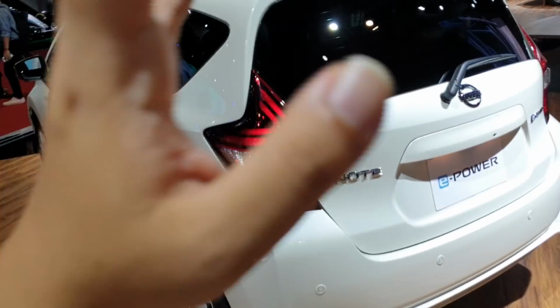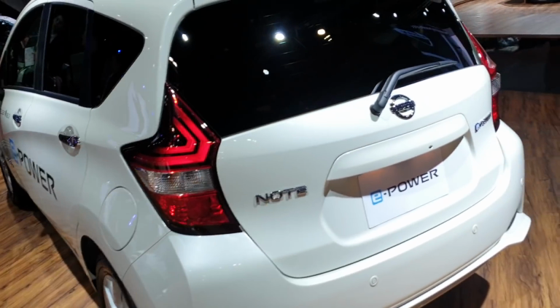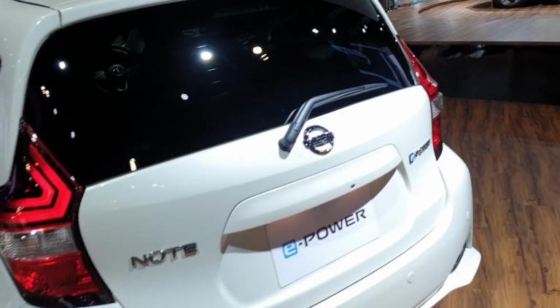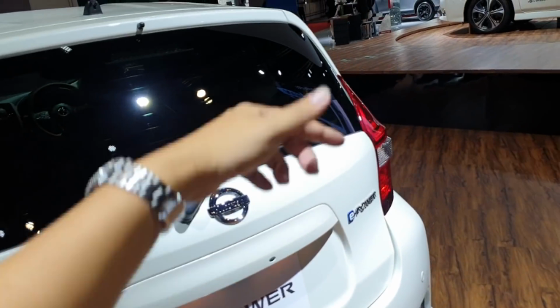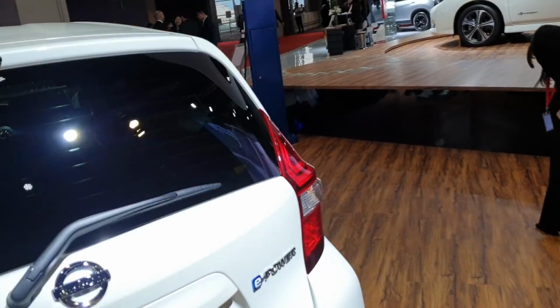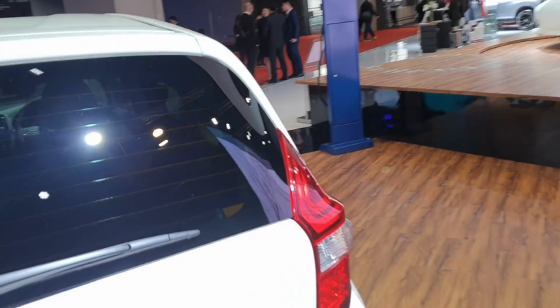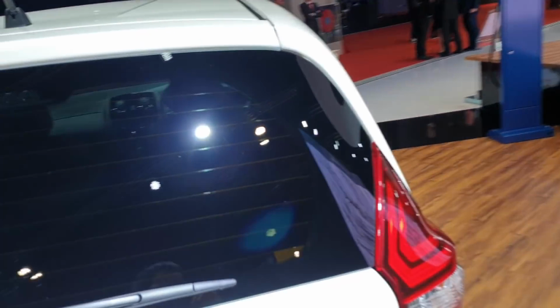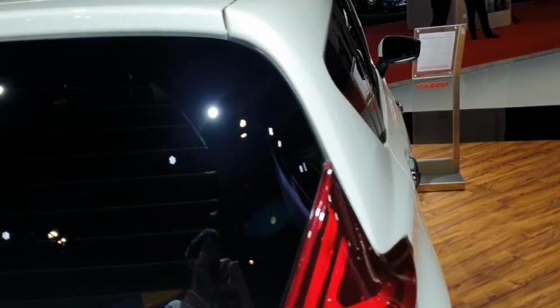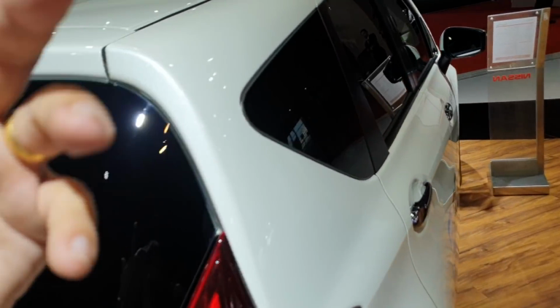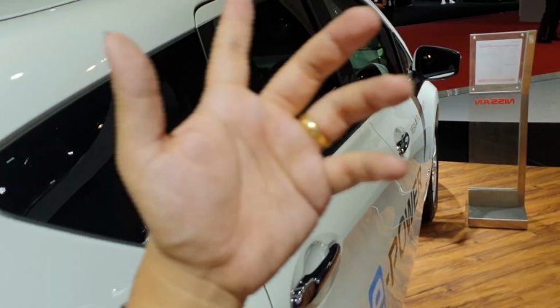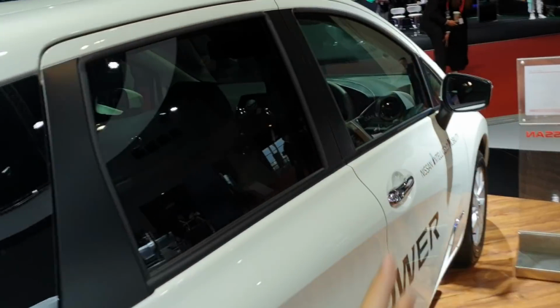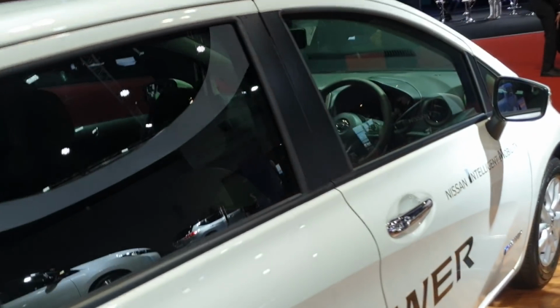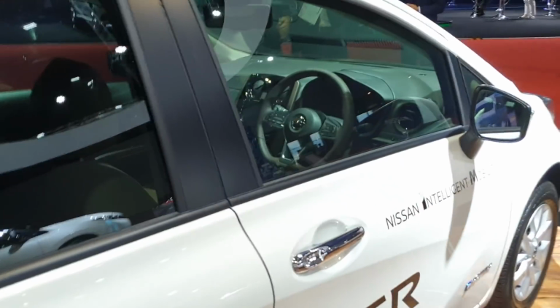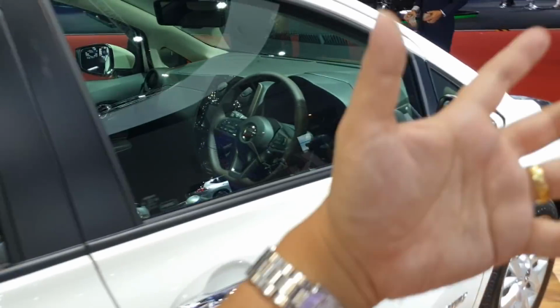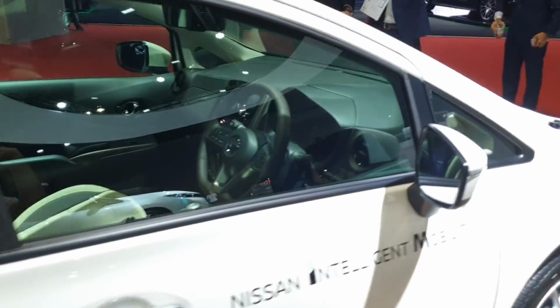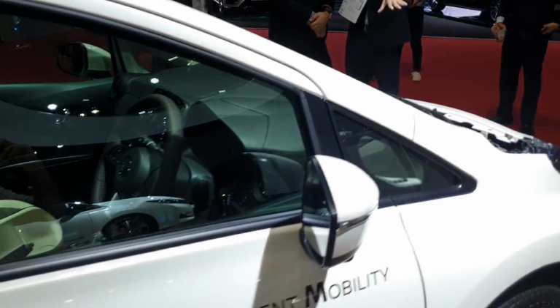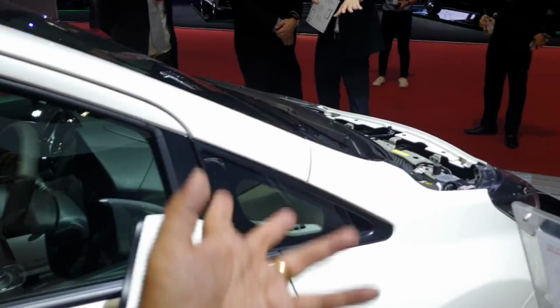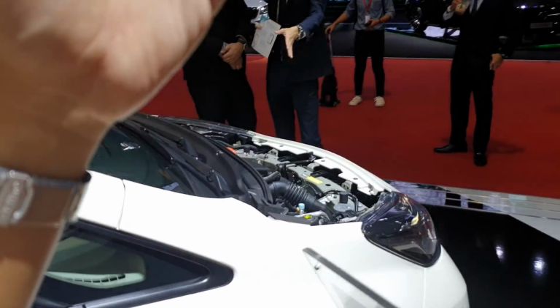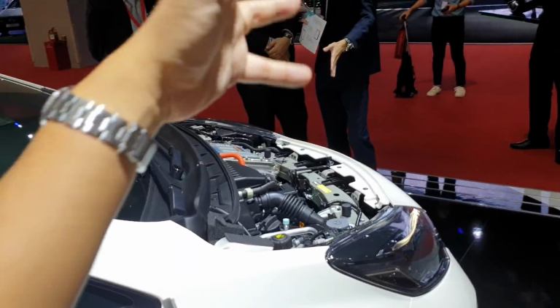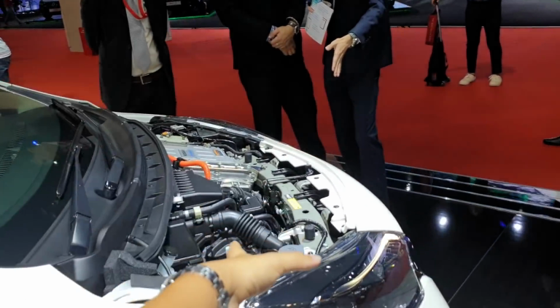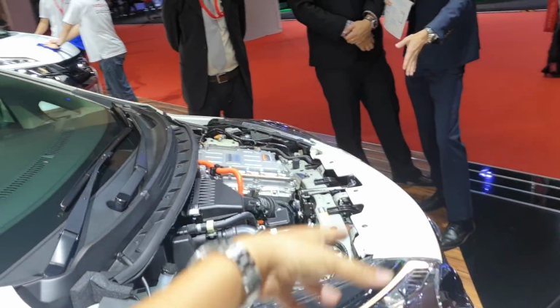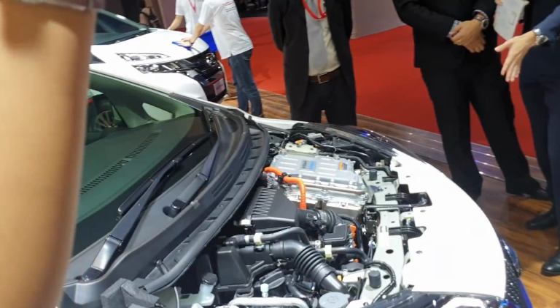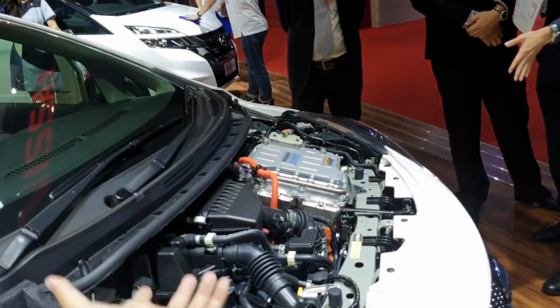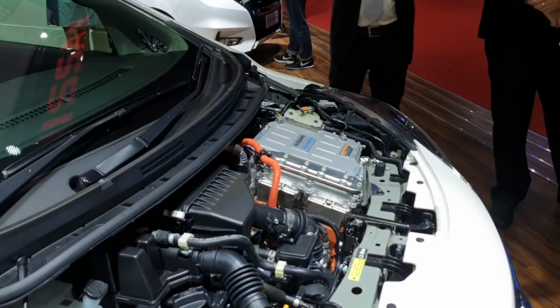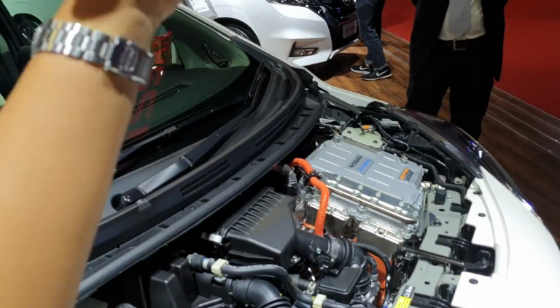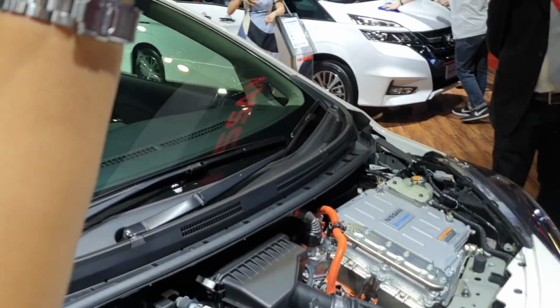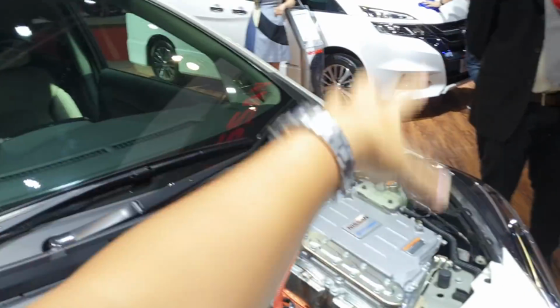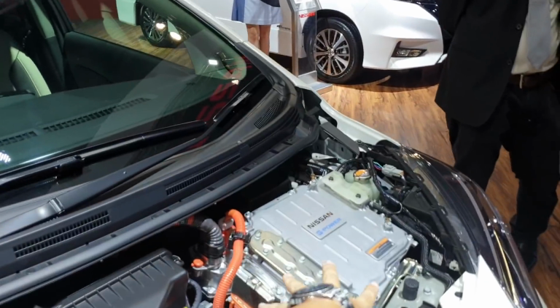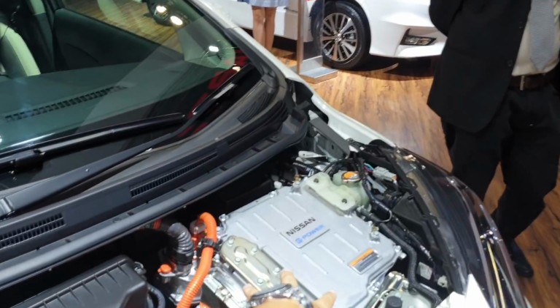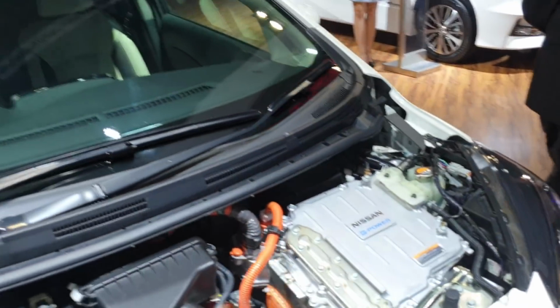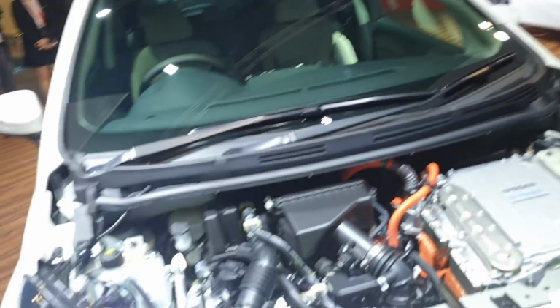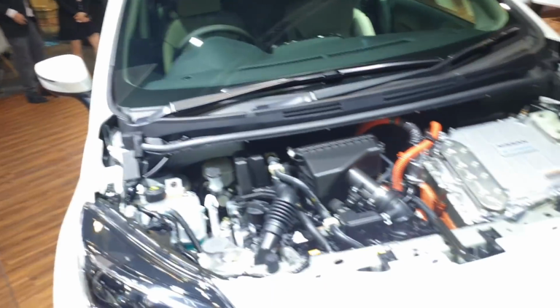So tell me, drop a line in the comment section — what do you think of this powertrain concept? Engine charging battery to power an electric motor to drive the front wheels.